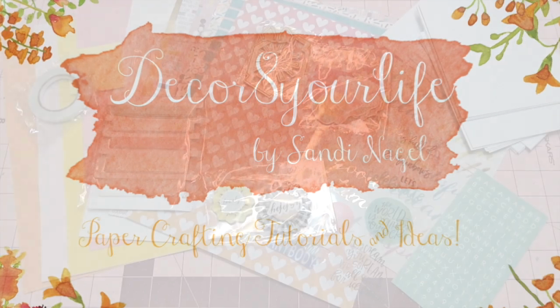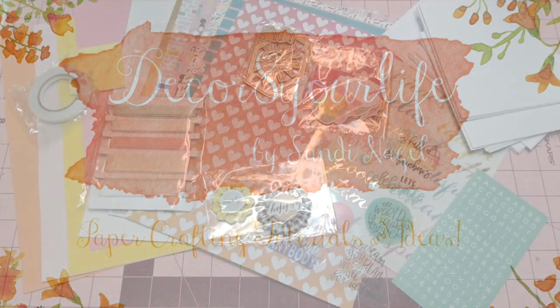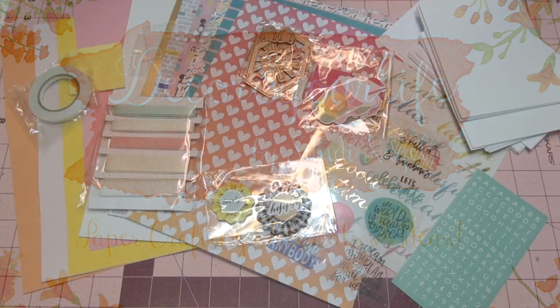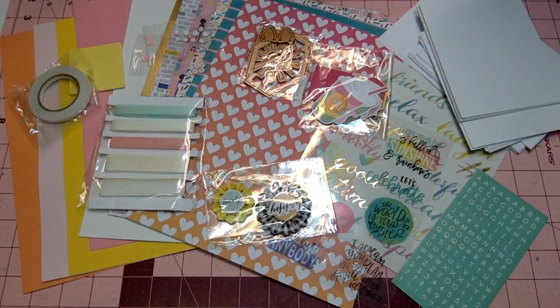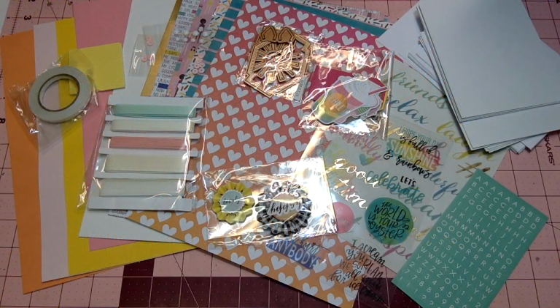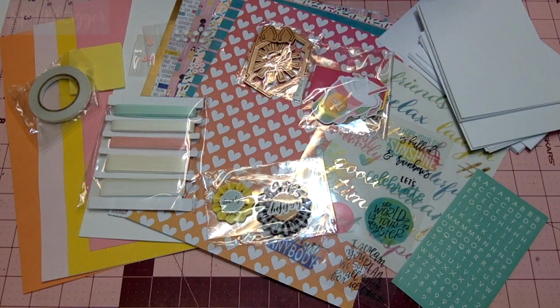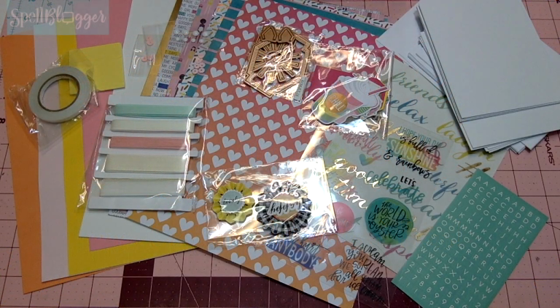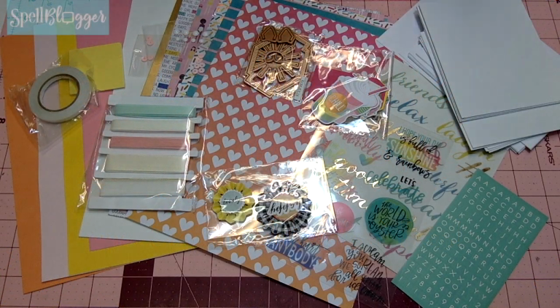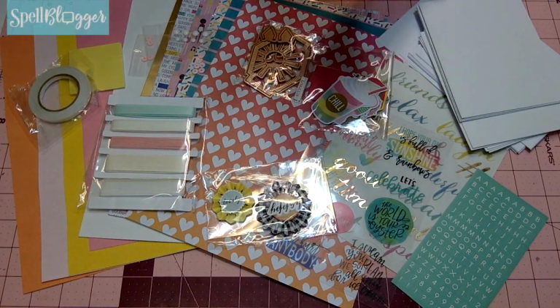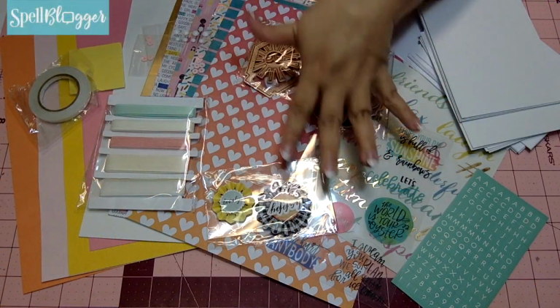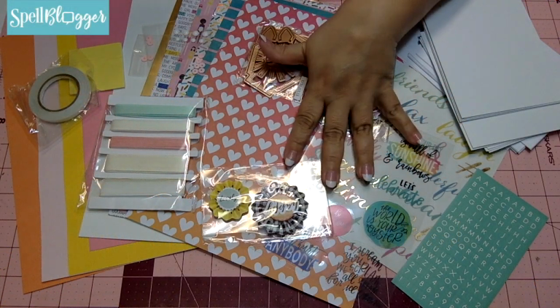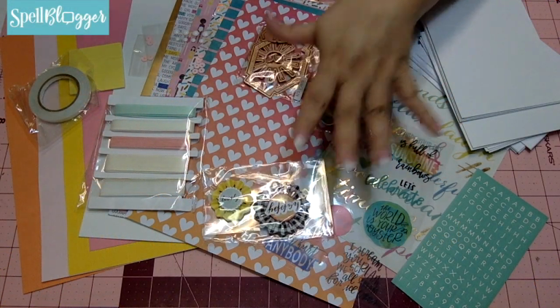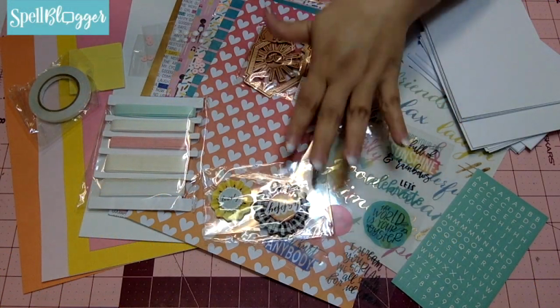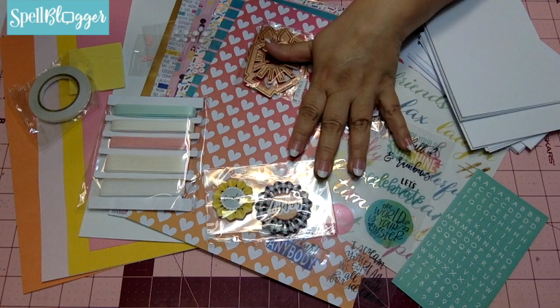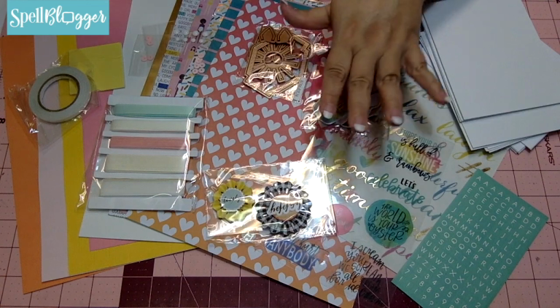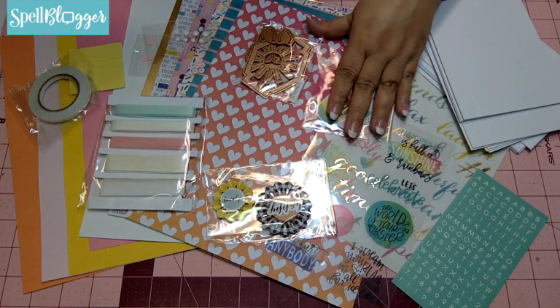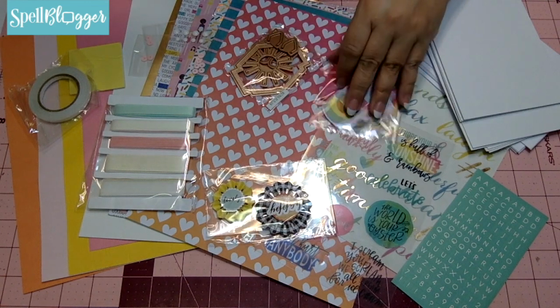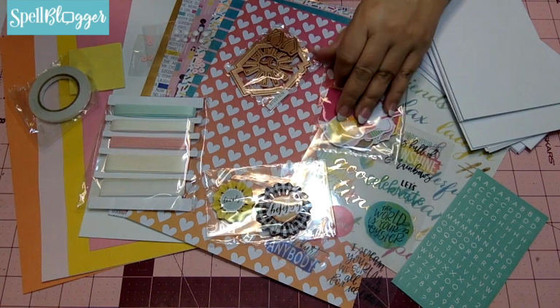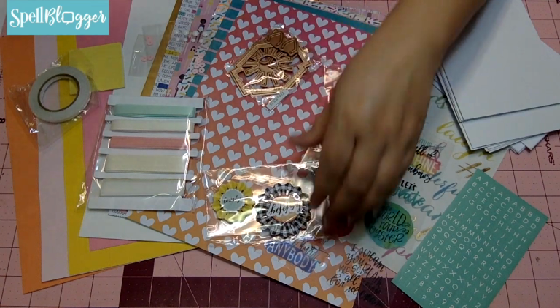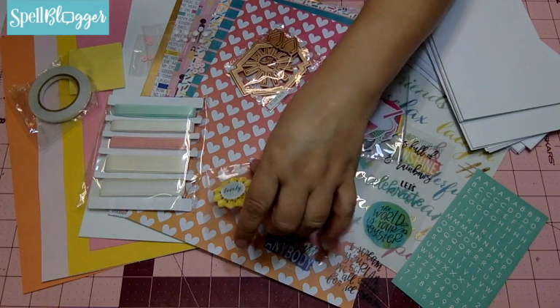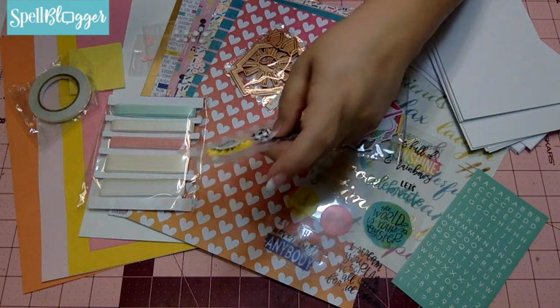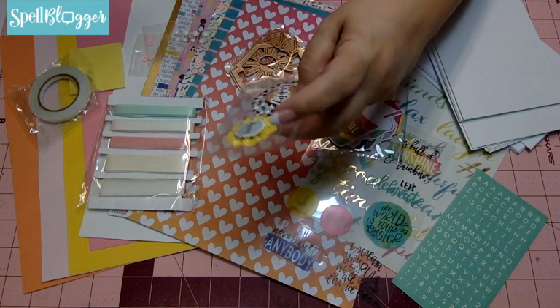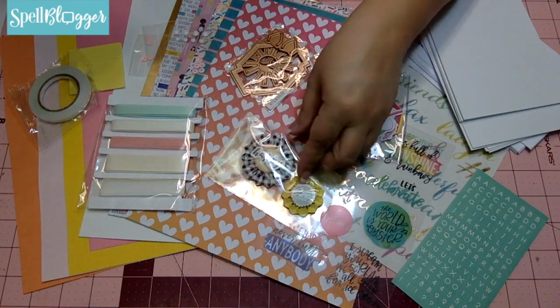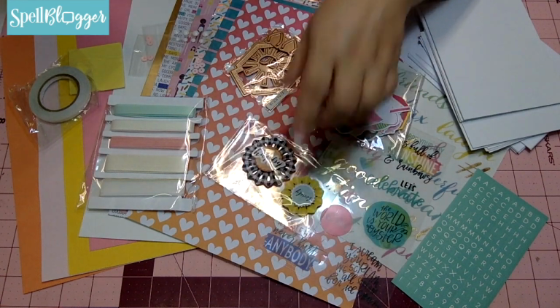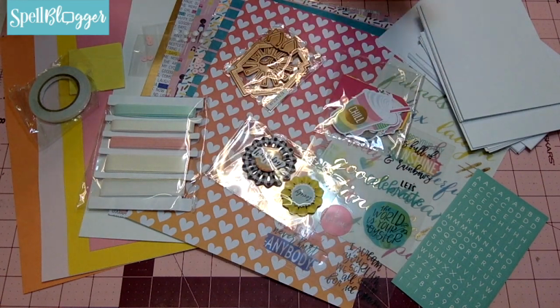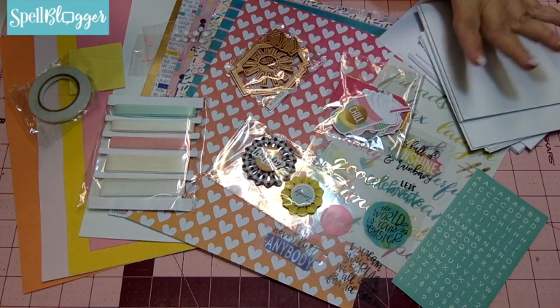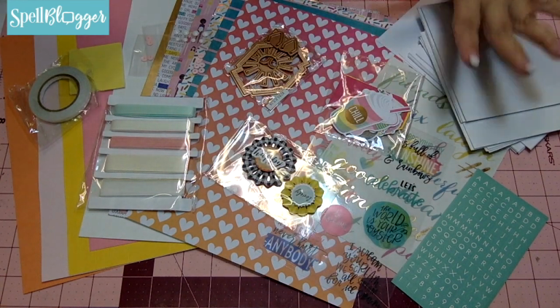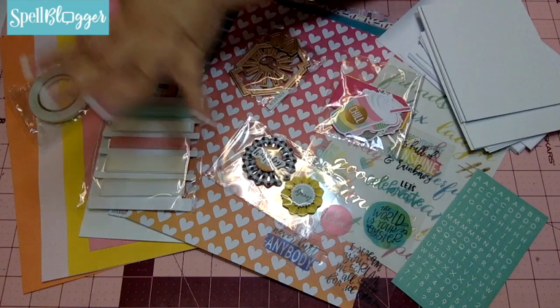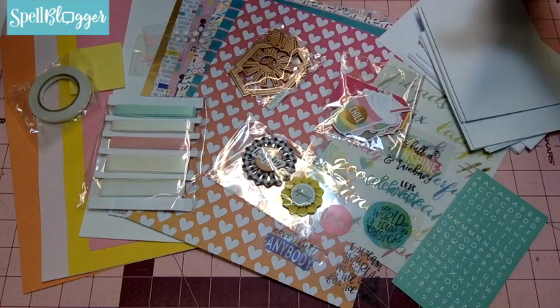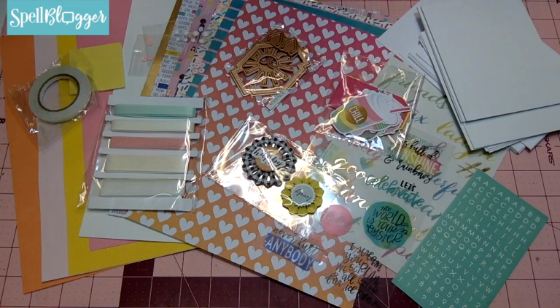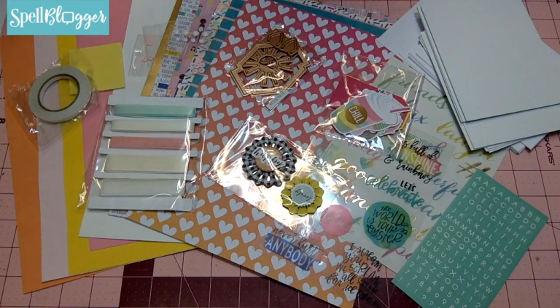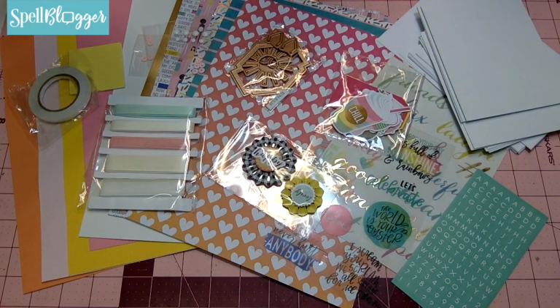Hi friends and welcome to my channel. Today I get to share with you the Spellbinders July 2018 card kit of the month. I'm so excited because of all these beautiful bright colors.